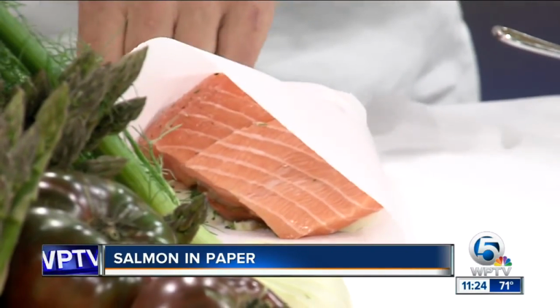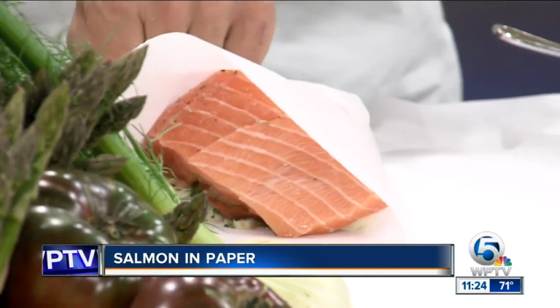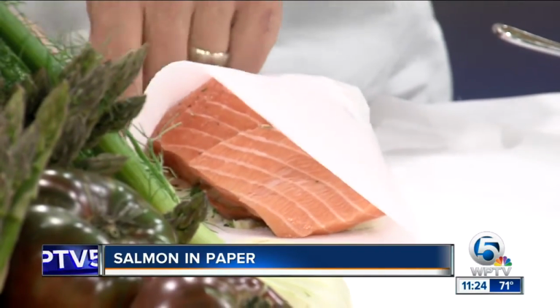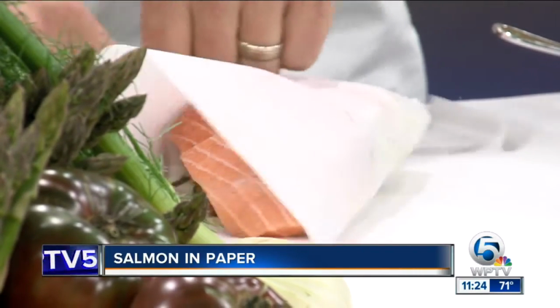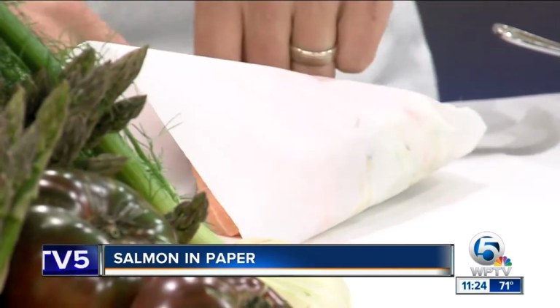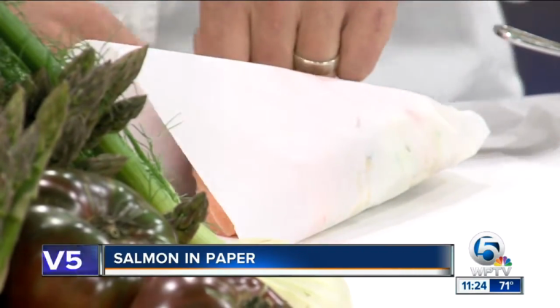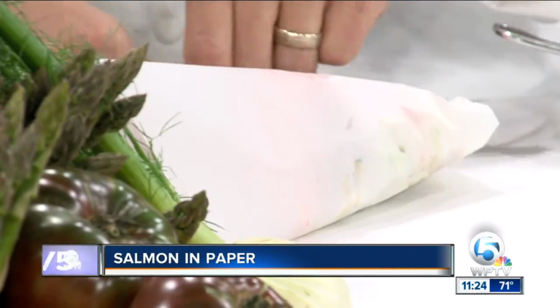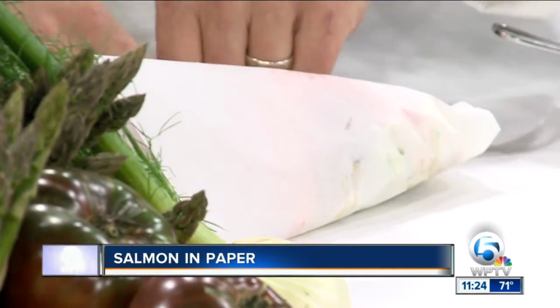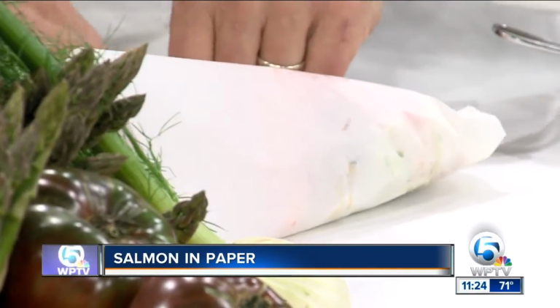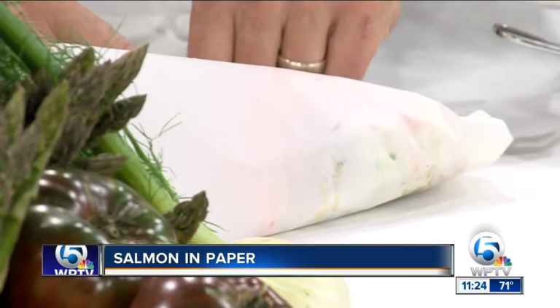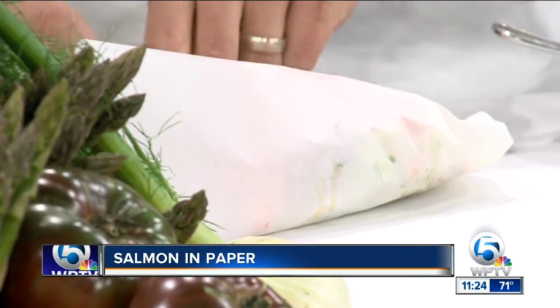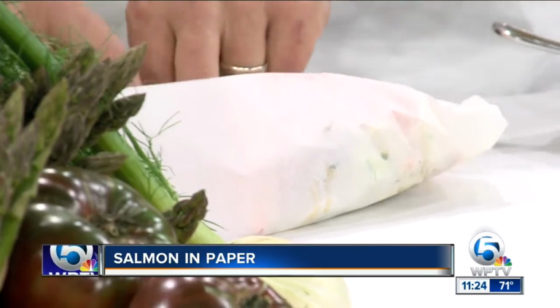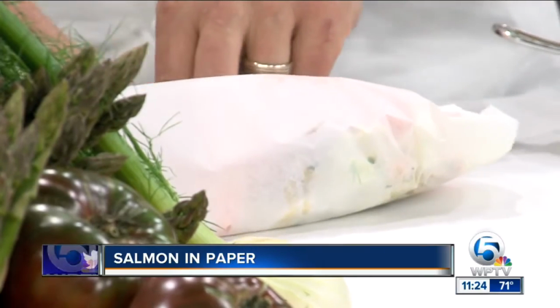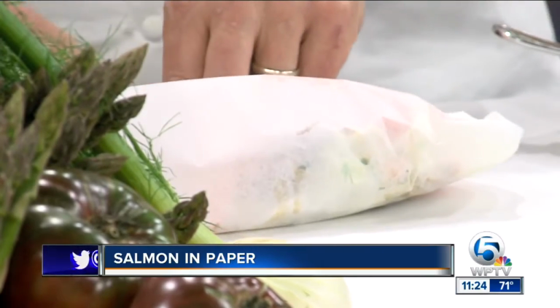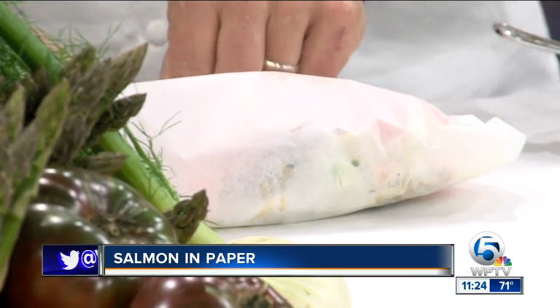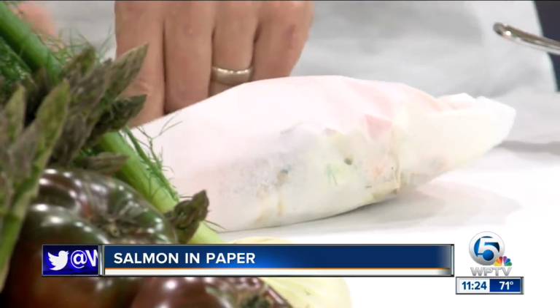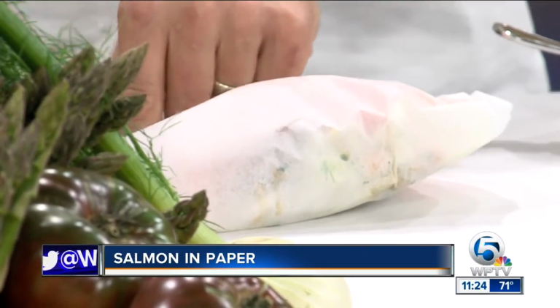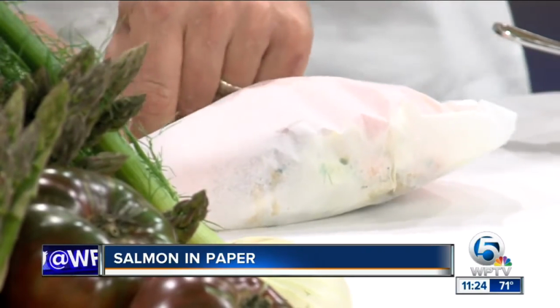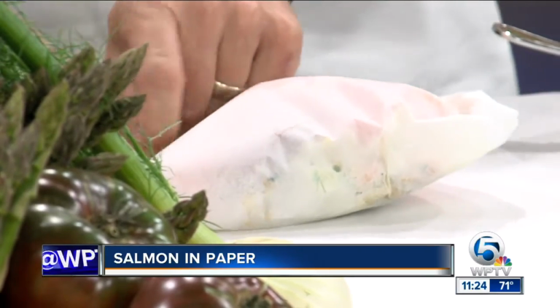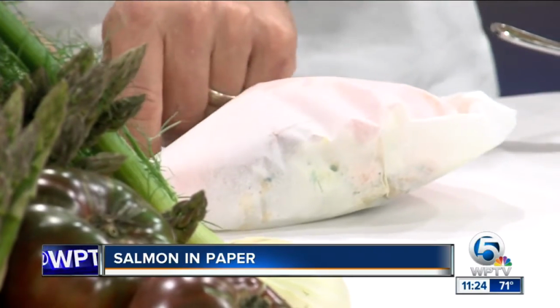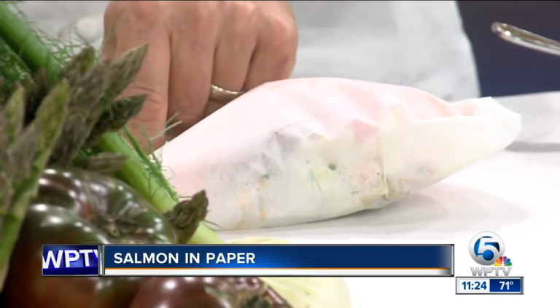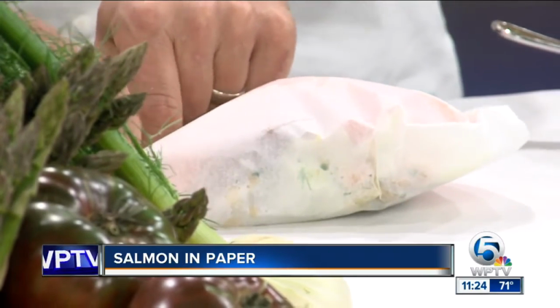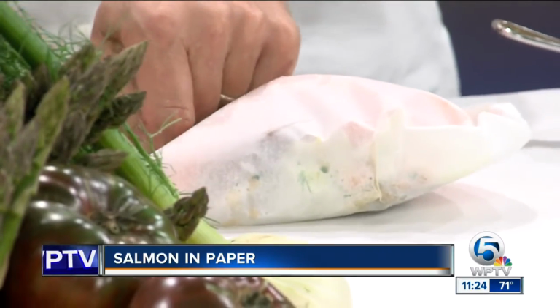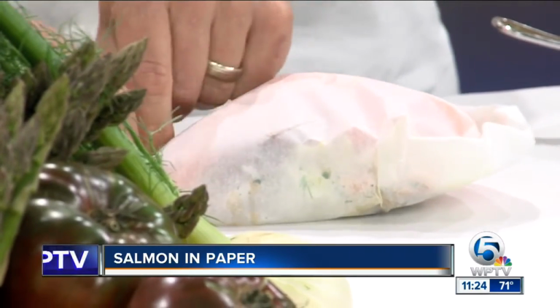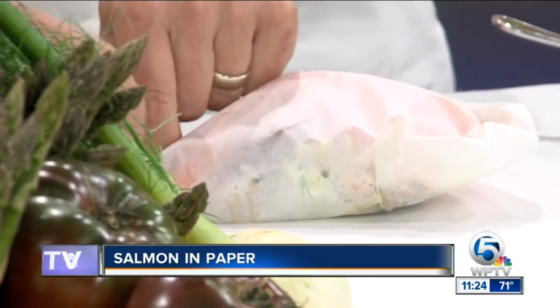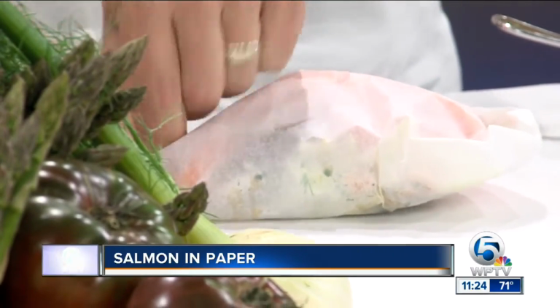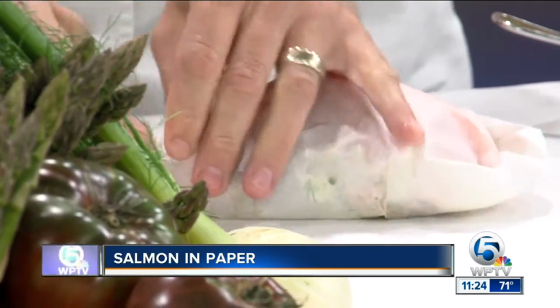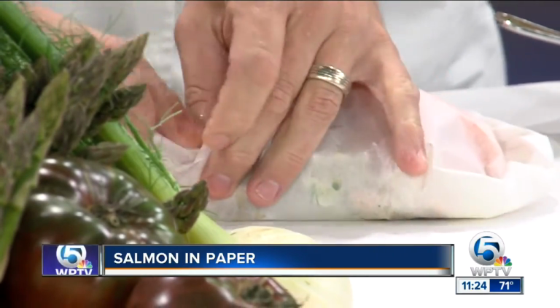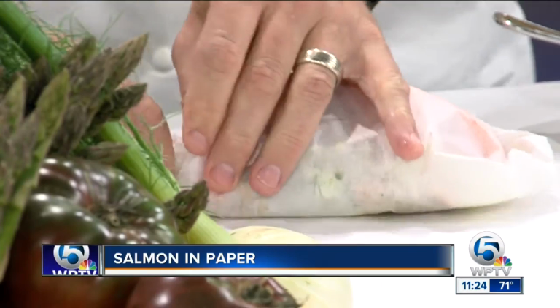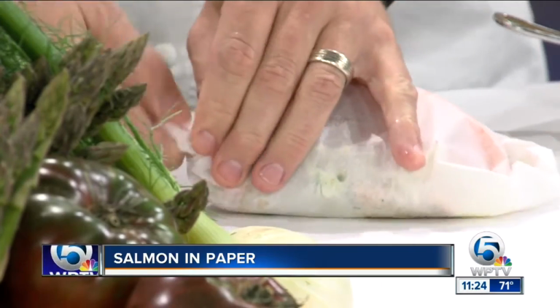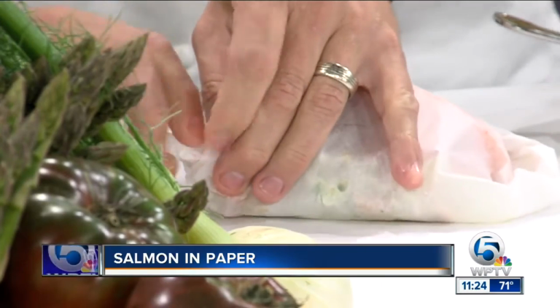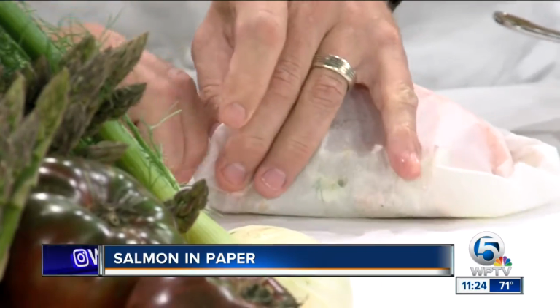We learned how to do that in grade school. Exactly — now you just use it in the kitchen. It's like making an envelope. And then once we're done folding it up, at the end you want to just give it a slight little twist.